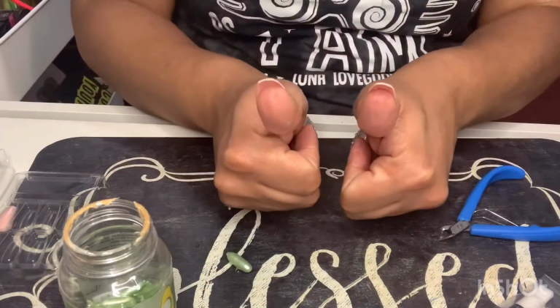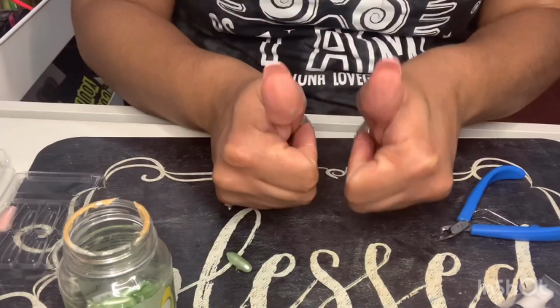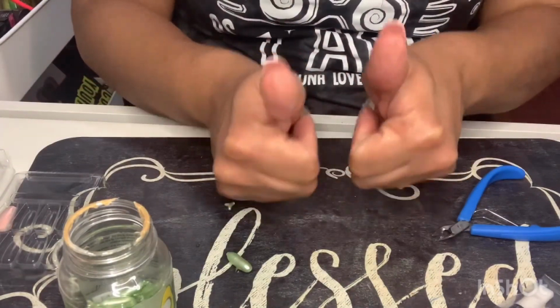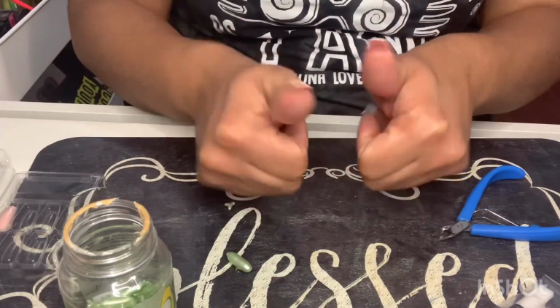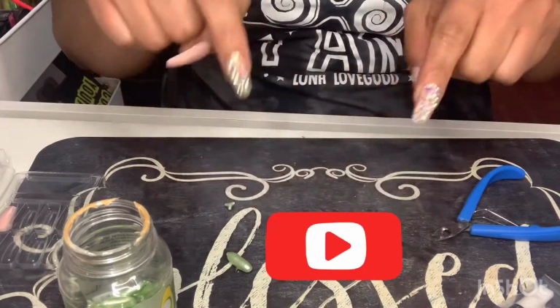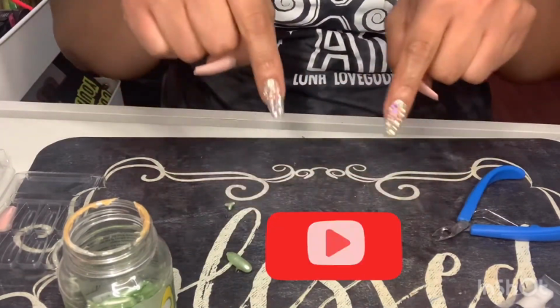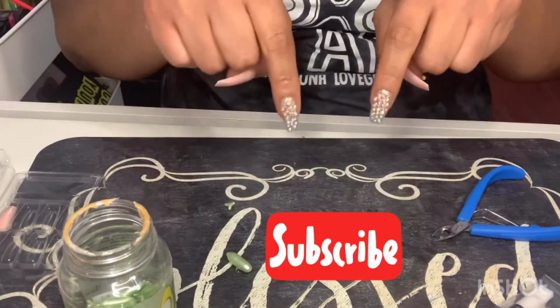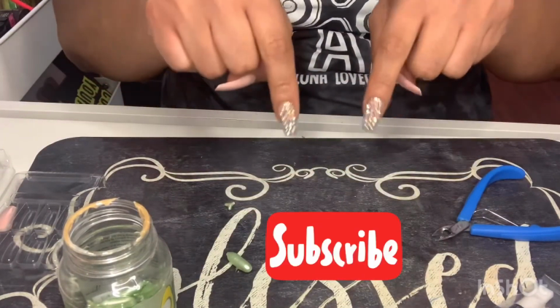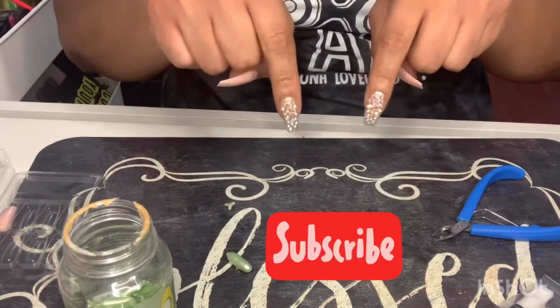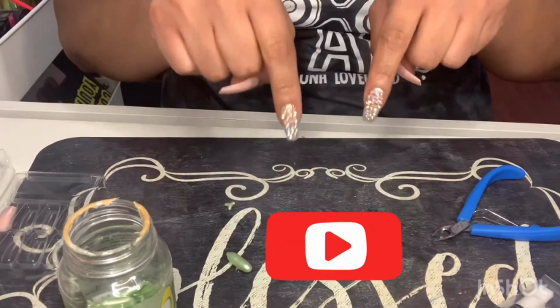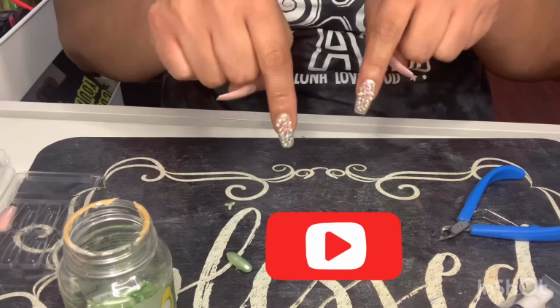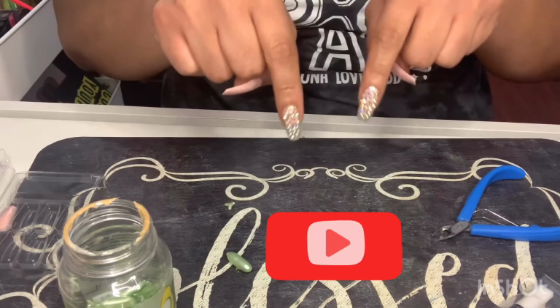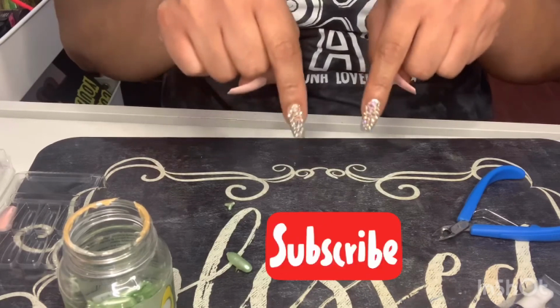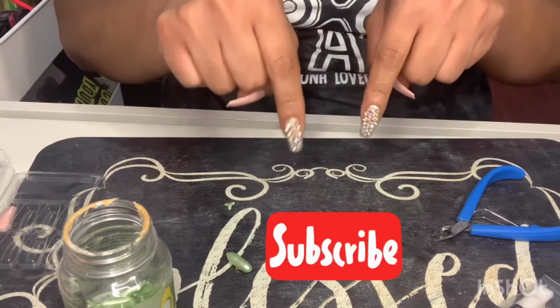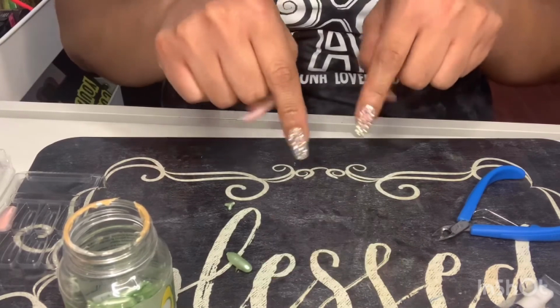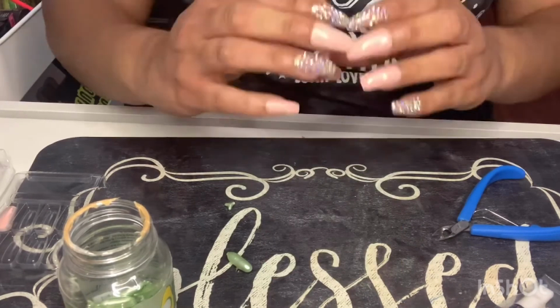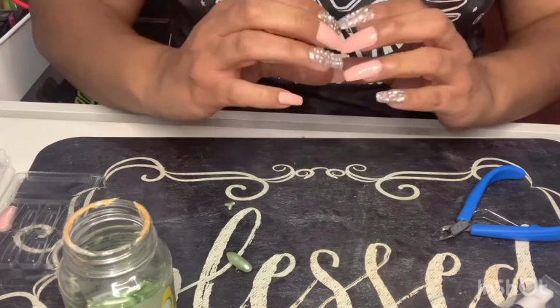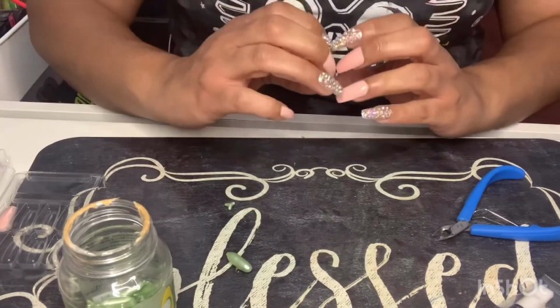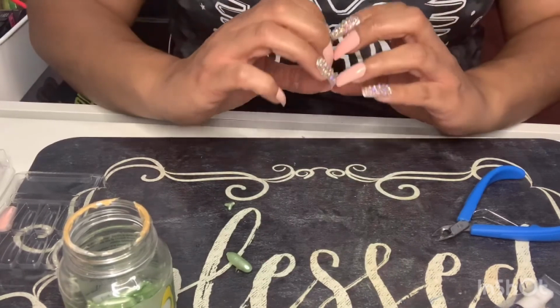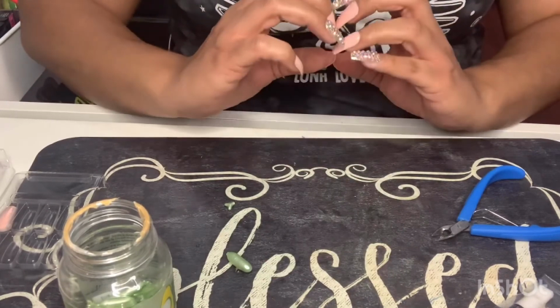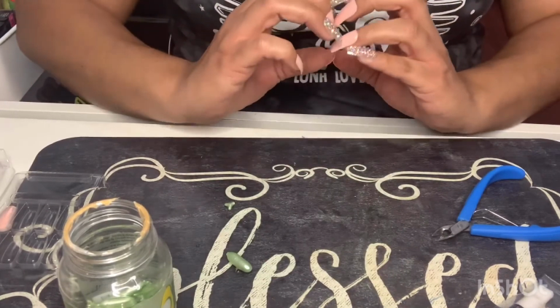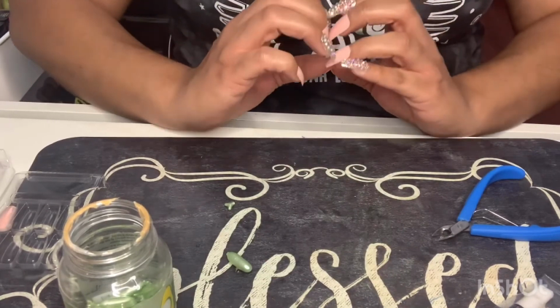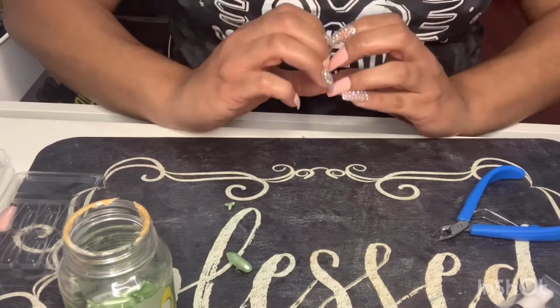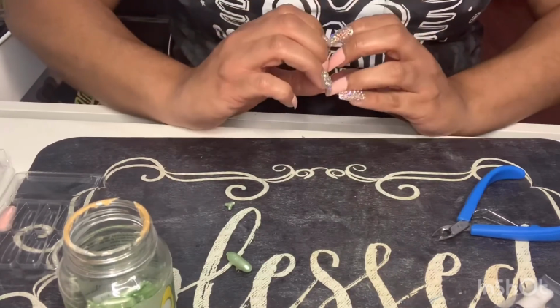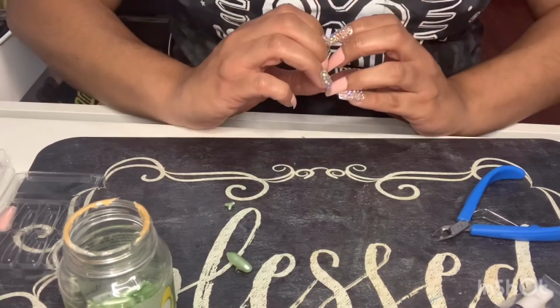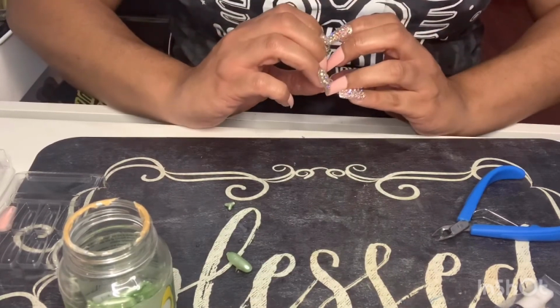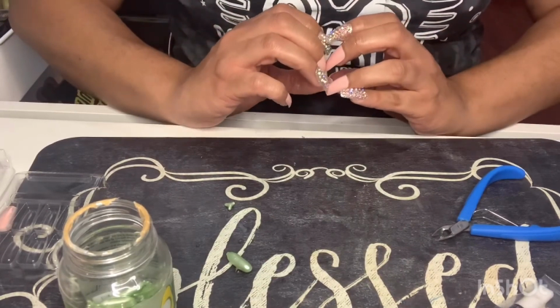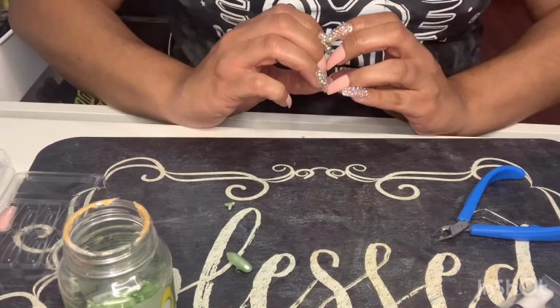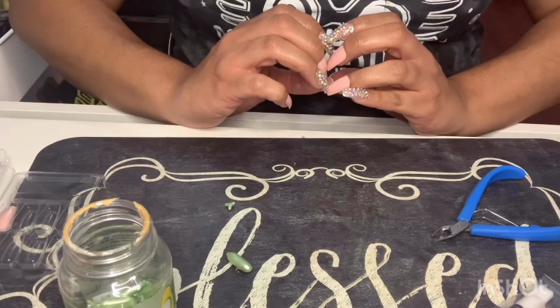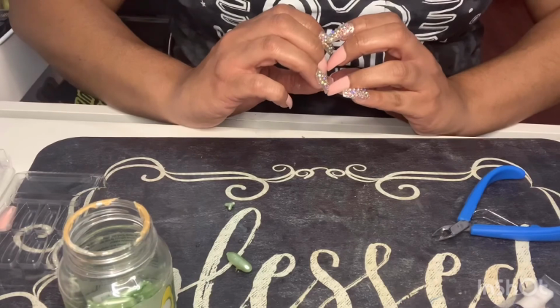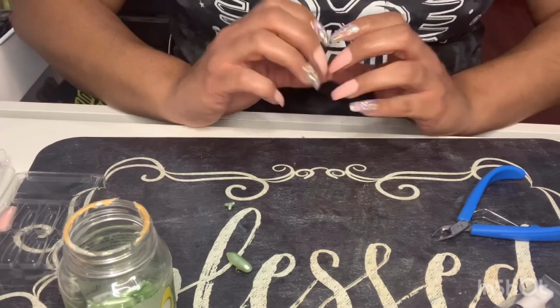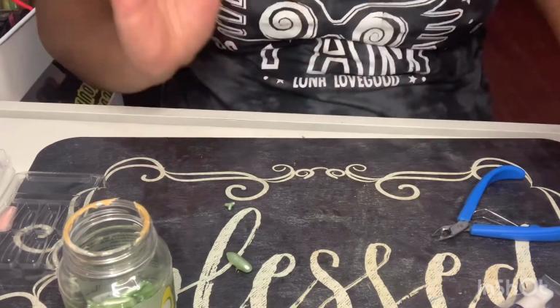If you like this video, give it a thumbs up and don't forget to subscribe. As always, your girl Dream loves you to the moon and back. Until my next video, bye!